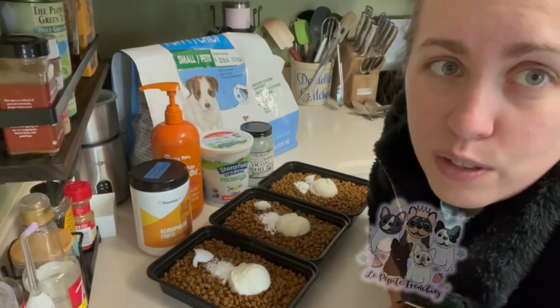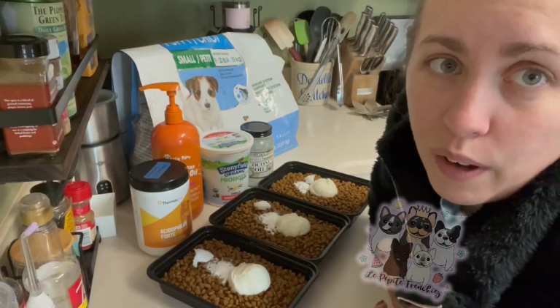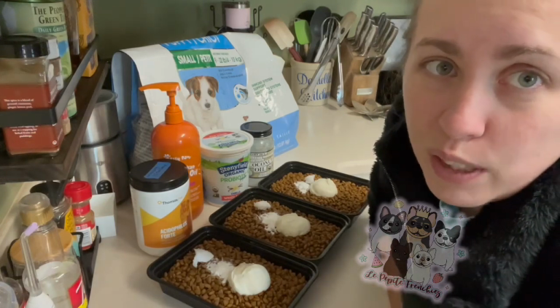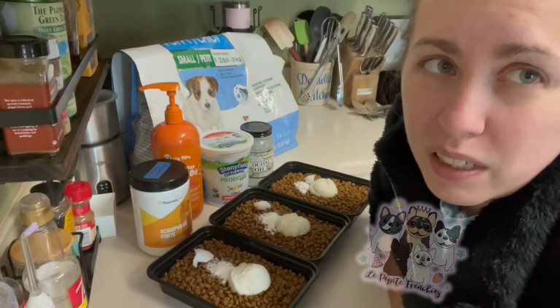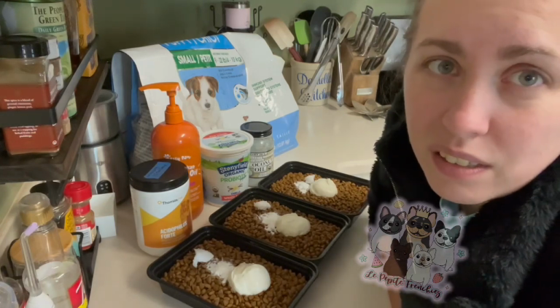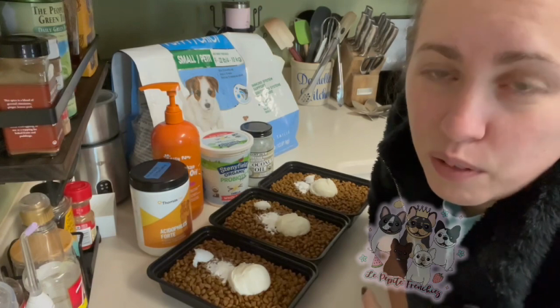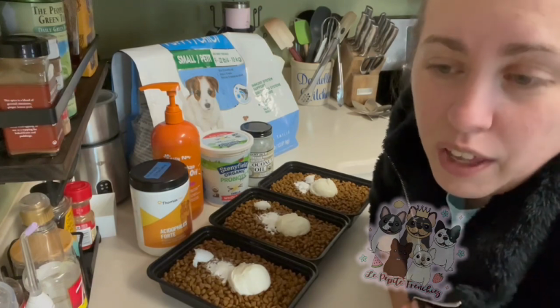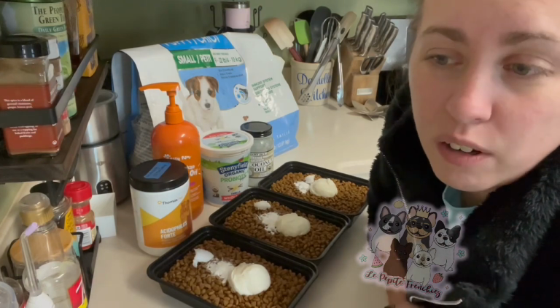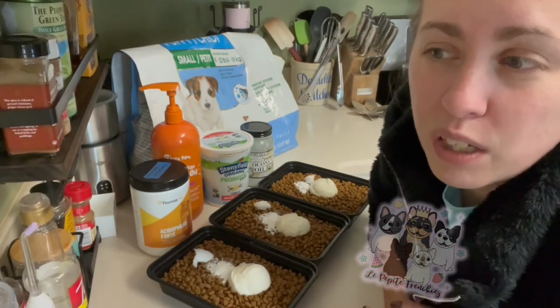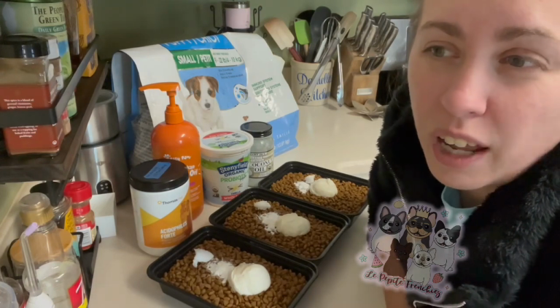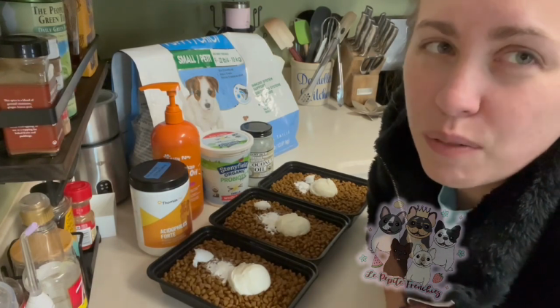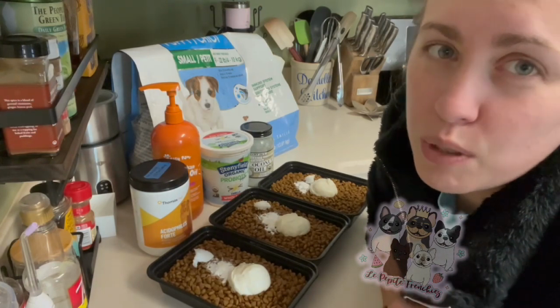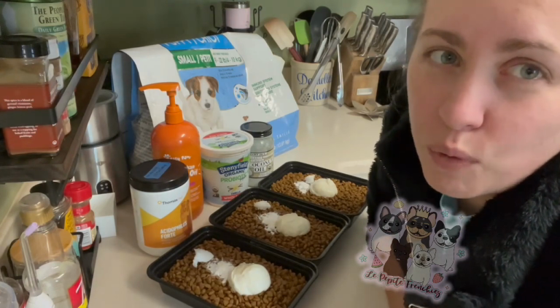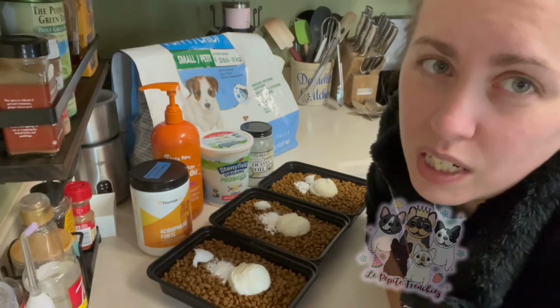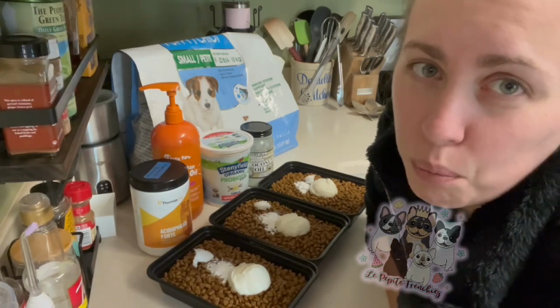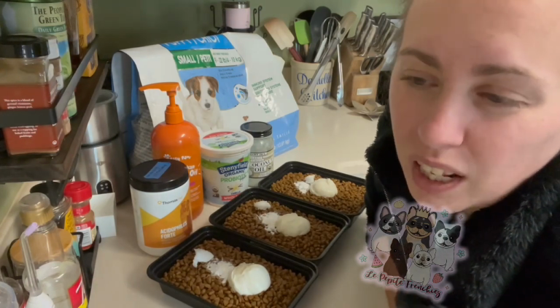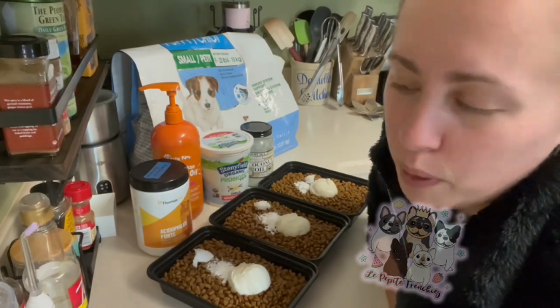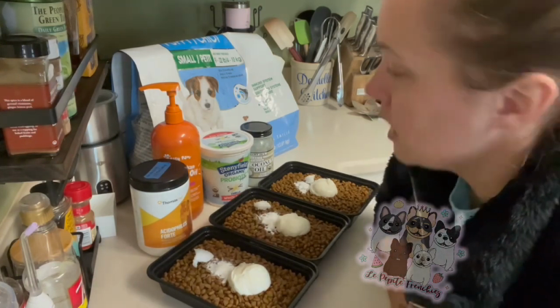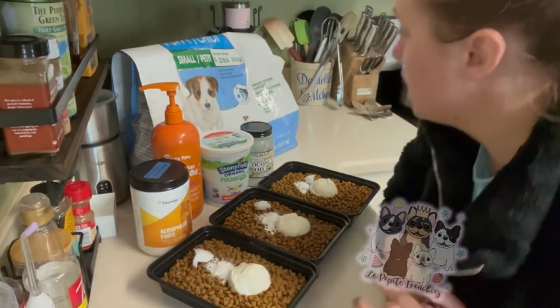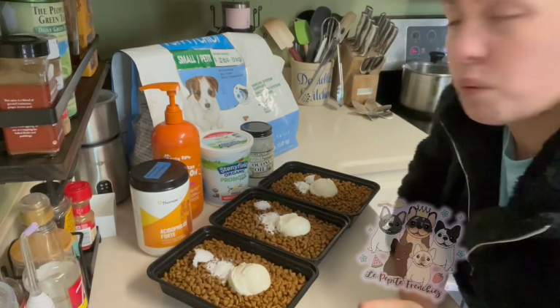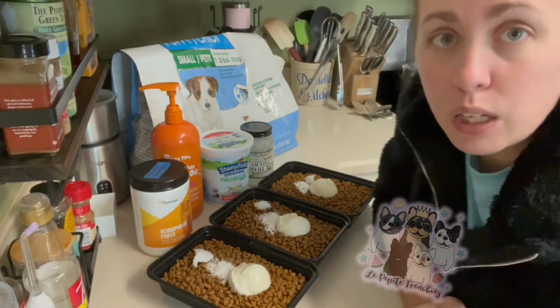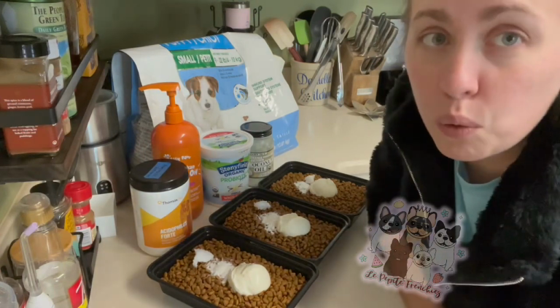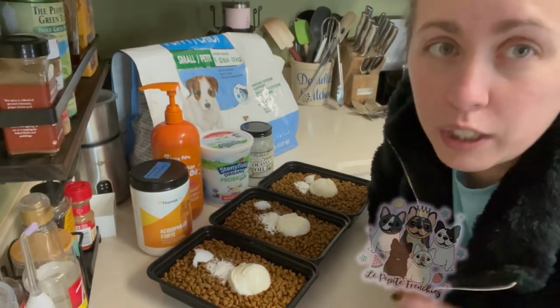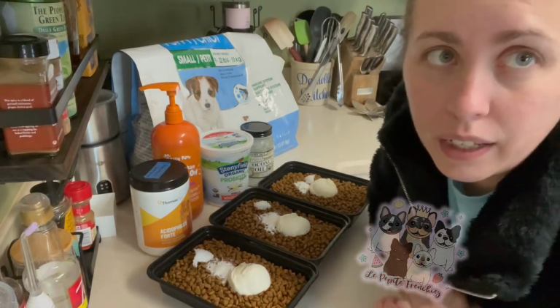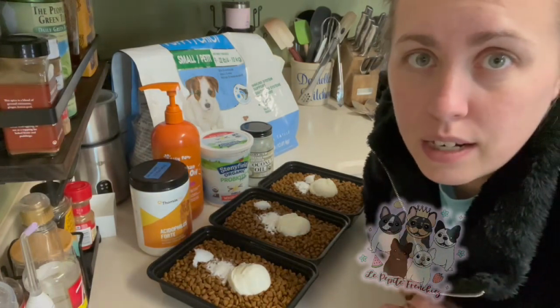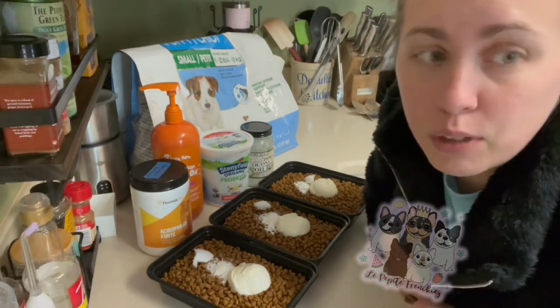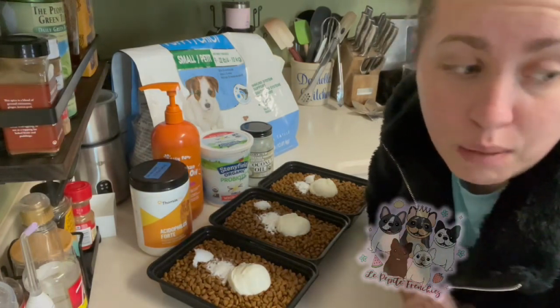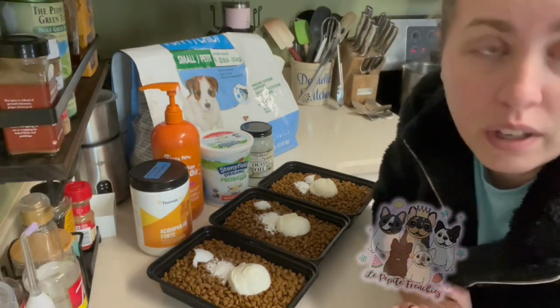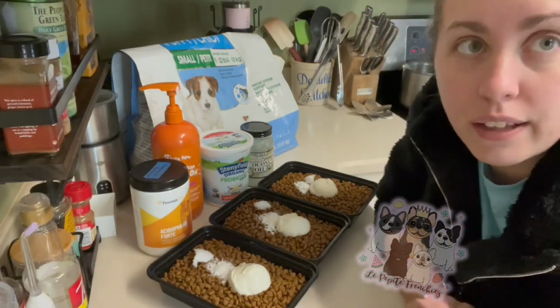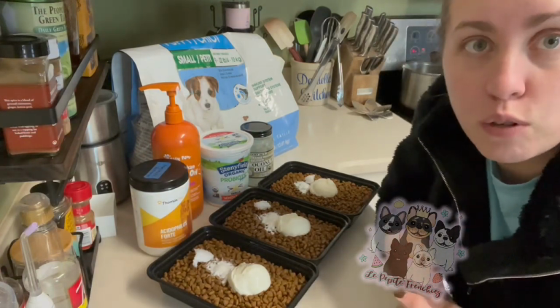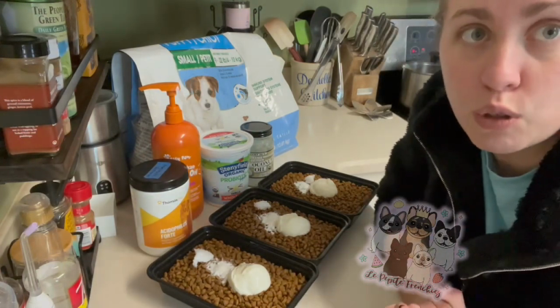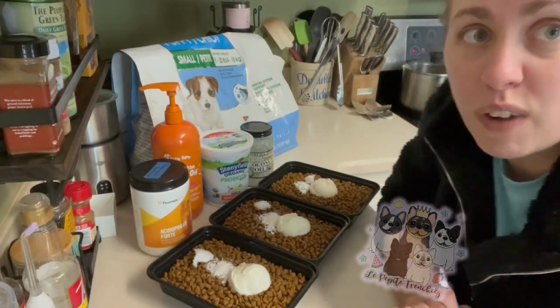We do have some goat's milk downstairs, but it's a huge container. So I don't really want to thaw that out — it's only good, I think, within 14 days of opening and I don't want to waste it. So once they get a little bit older and they're eating more, then I'll add that goat's milk so it goes fast.